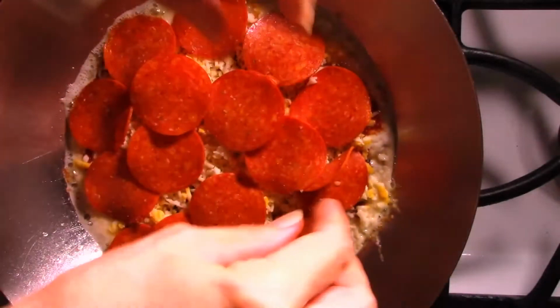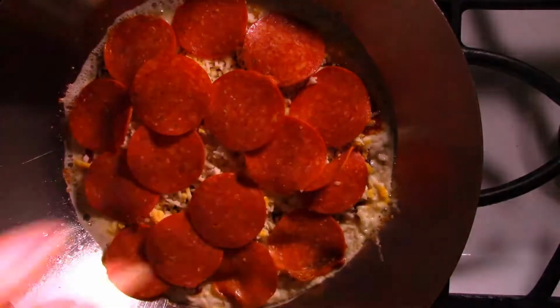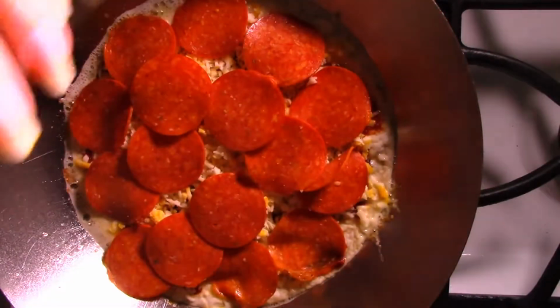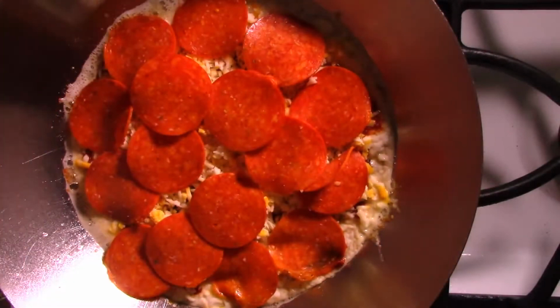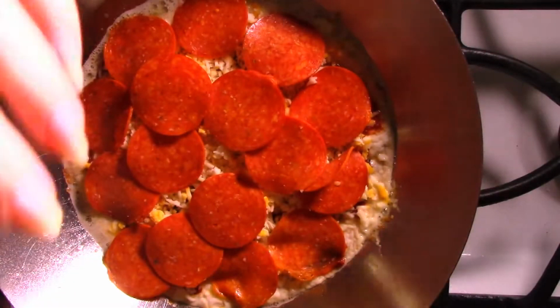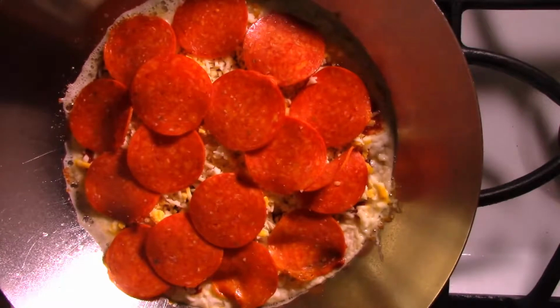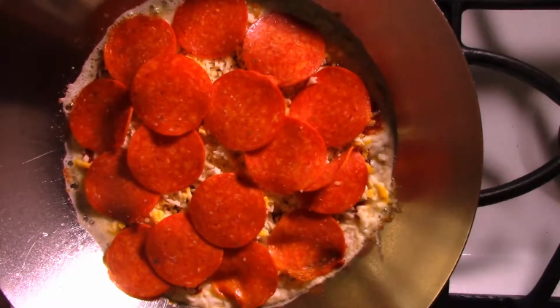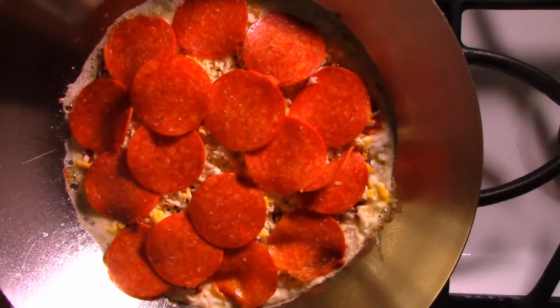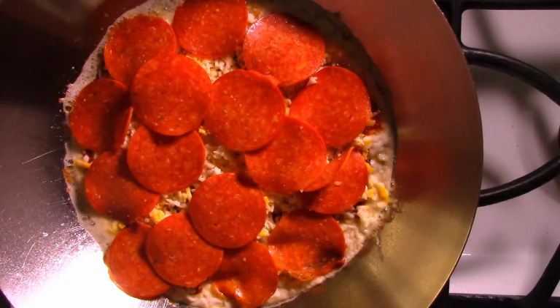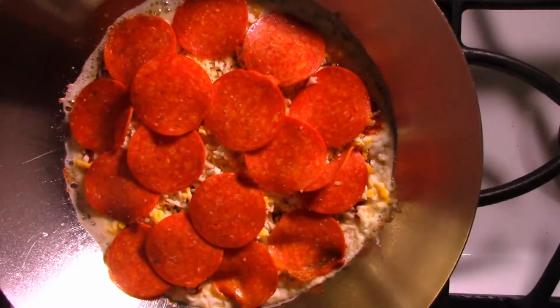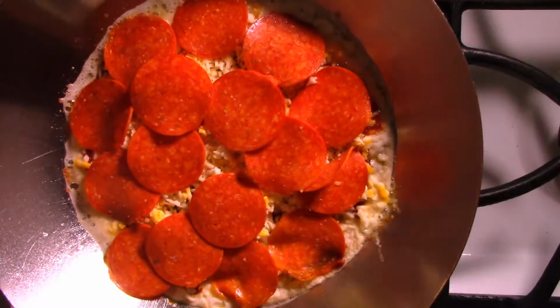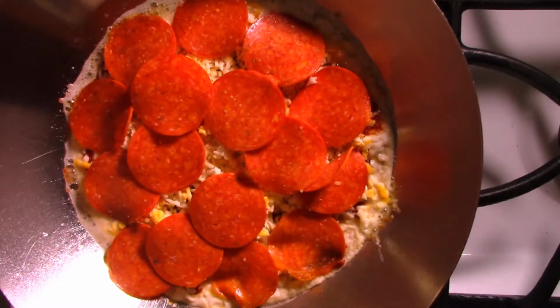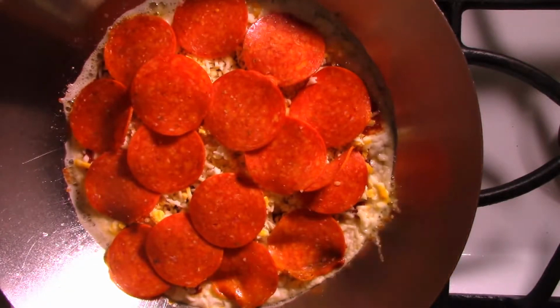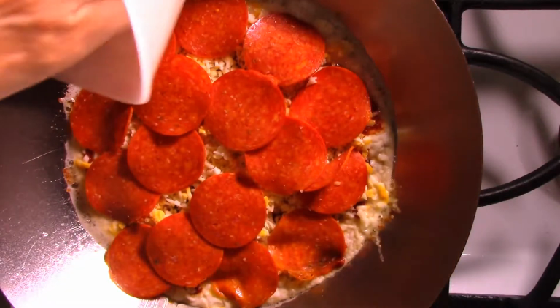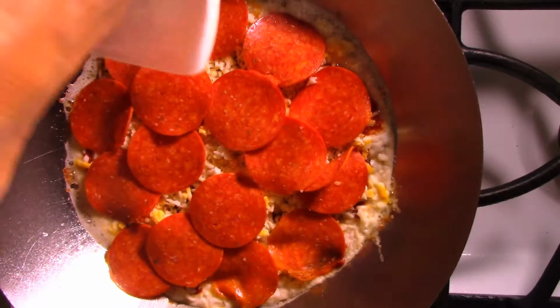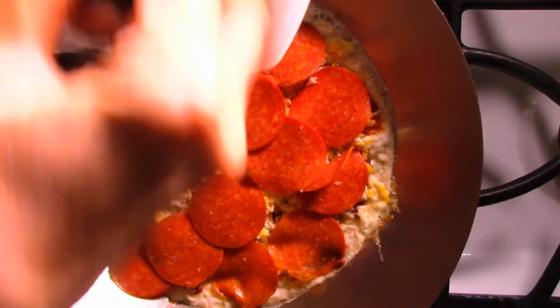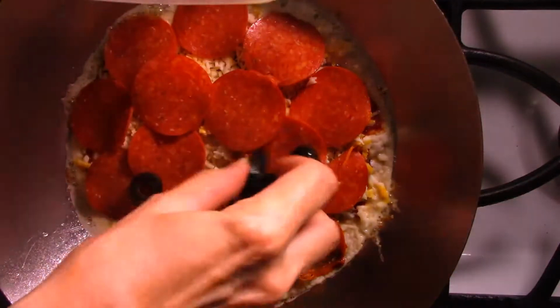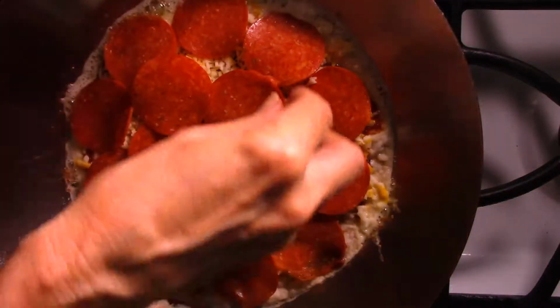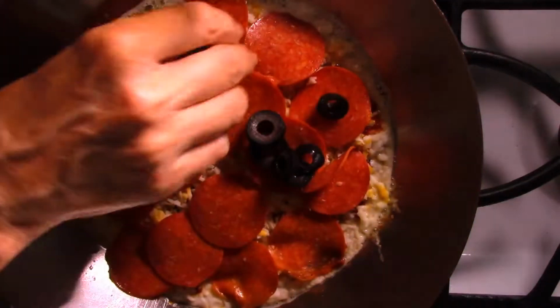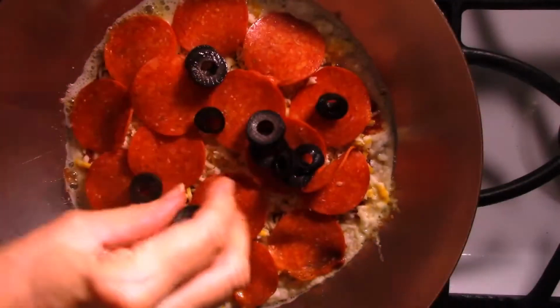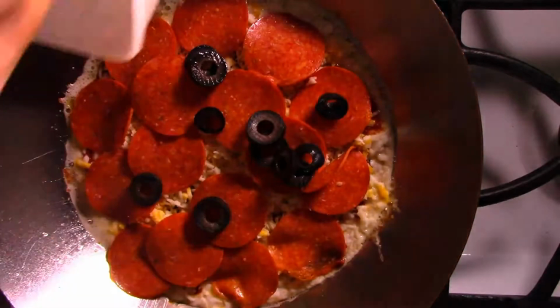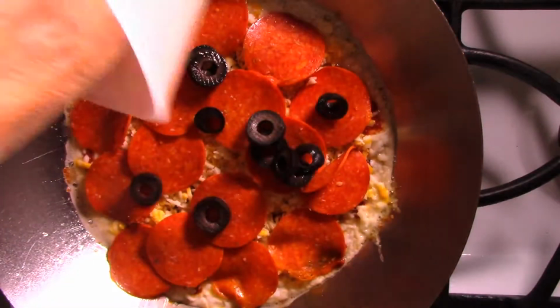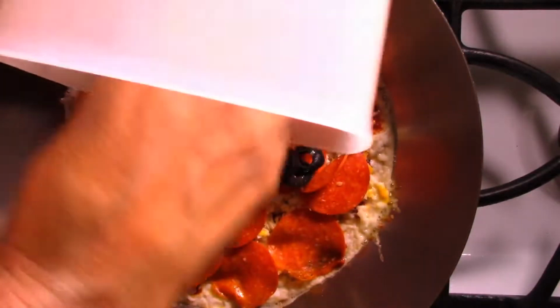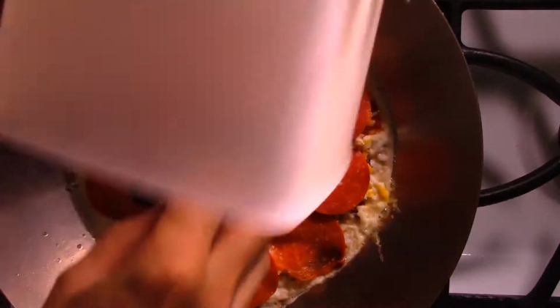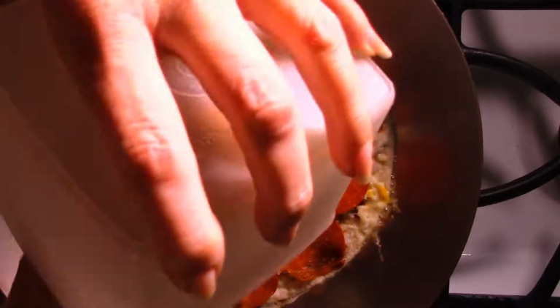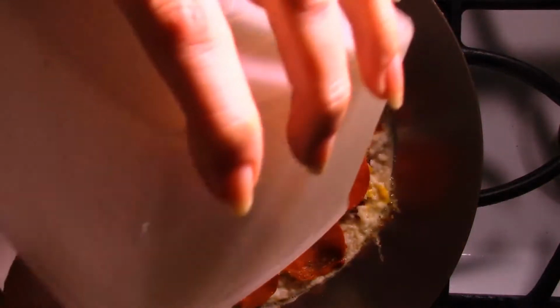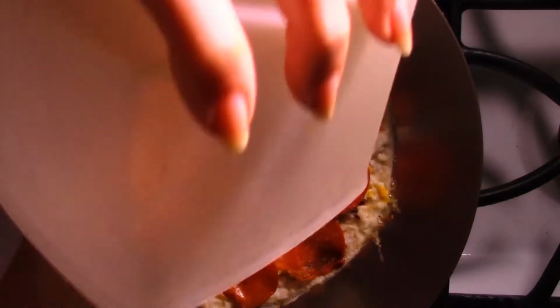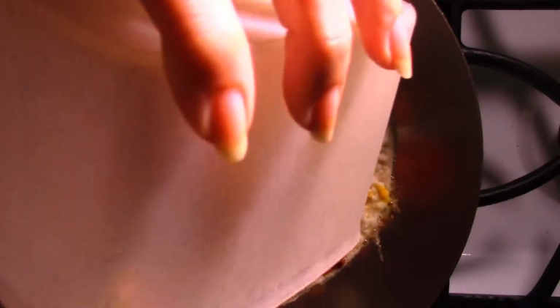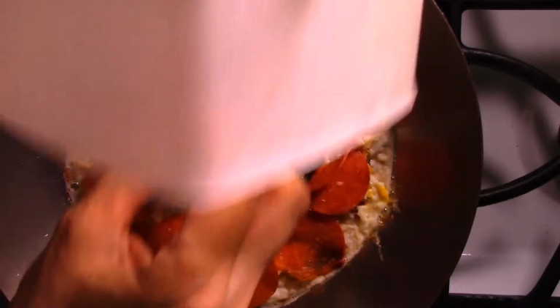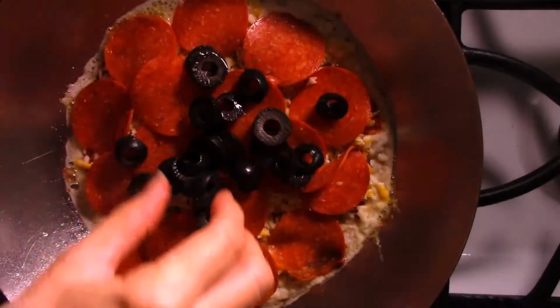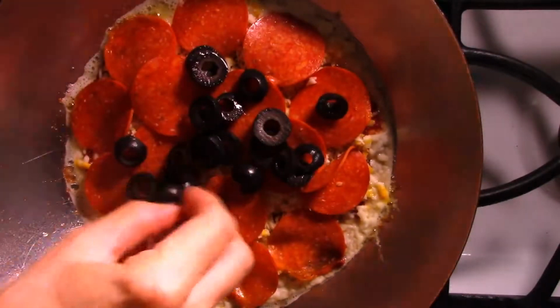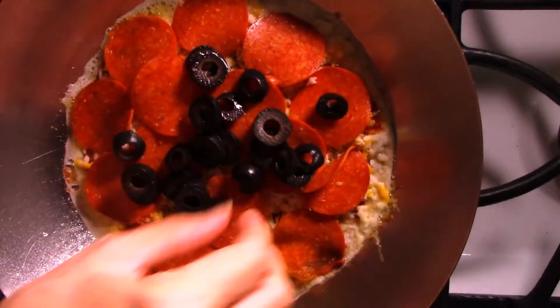And I'm going to throw a few olives on here — because why not? I'll just dump them. That's all I have left, so I'm going to use them all.